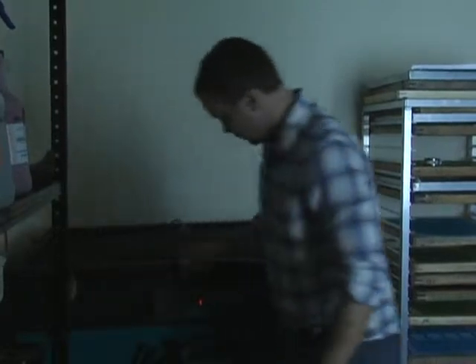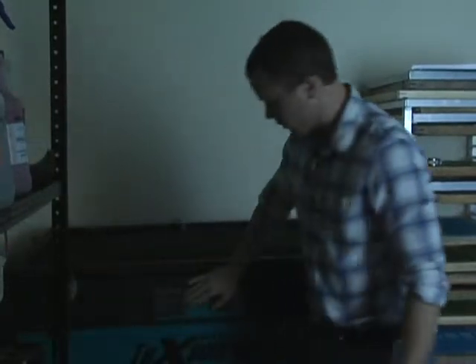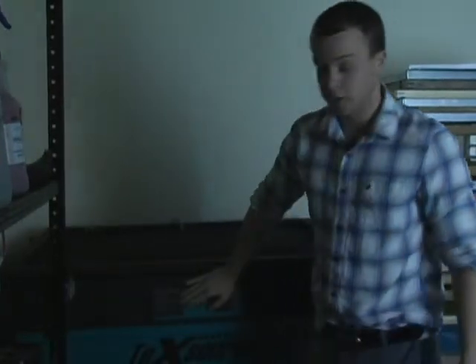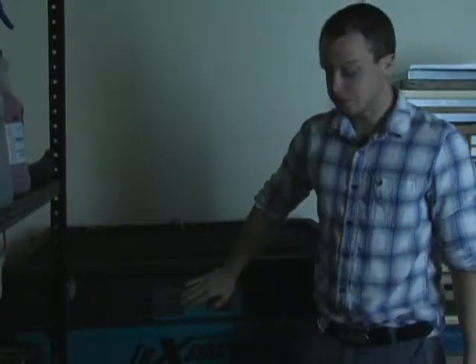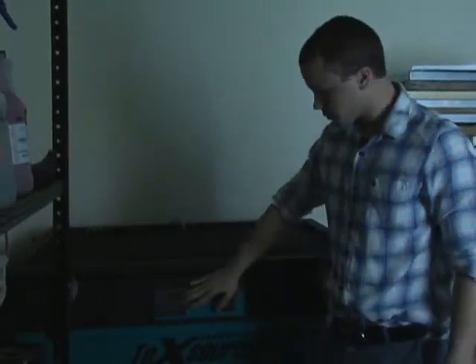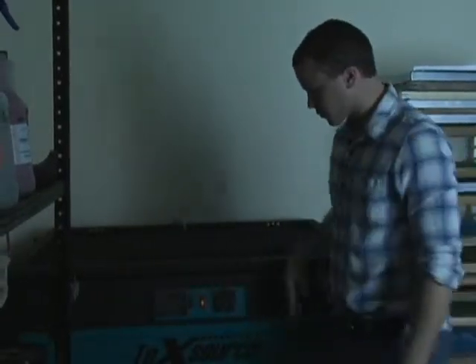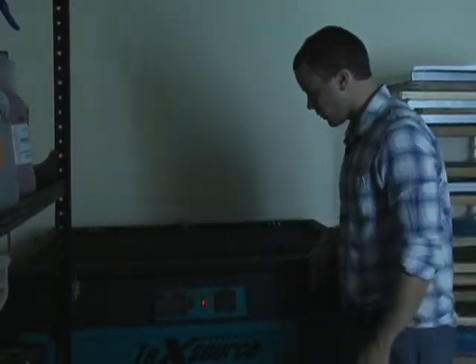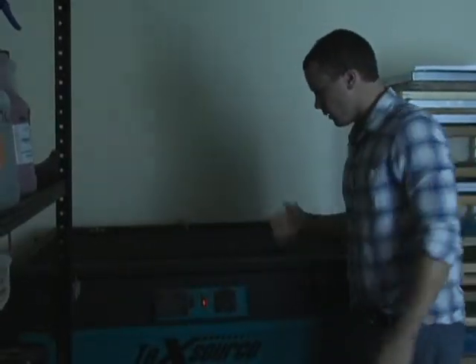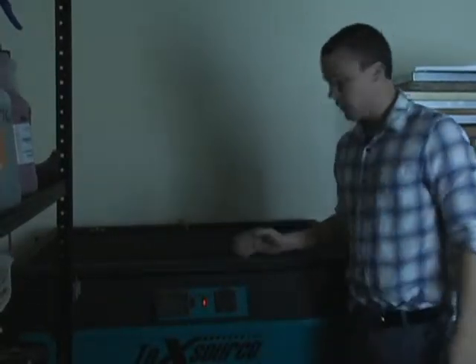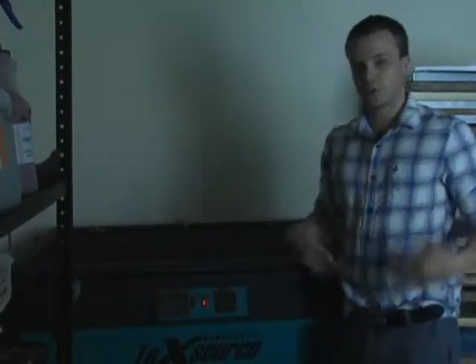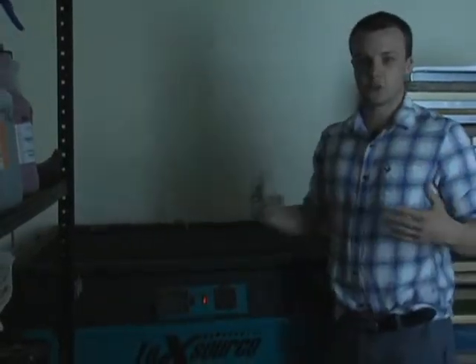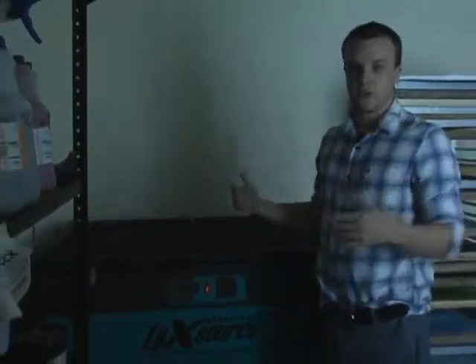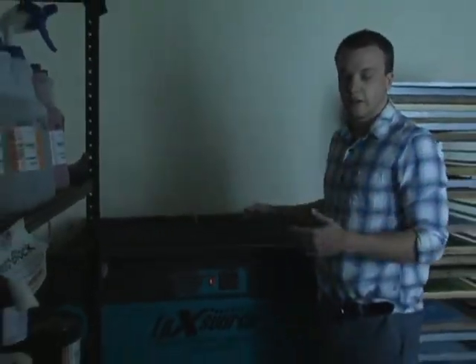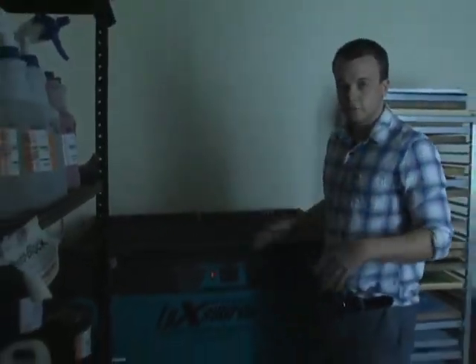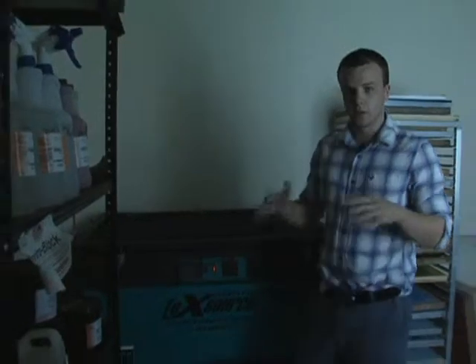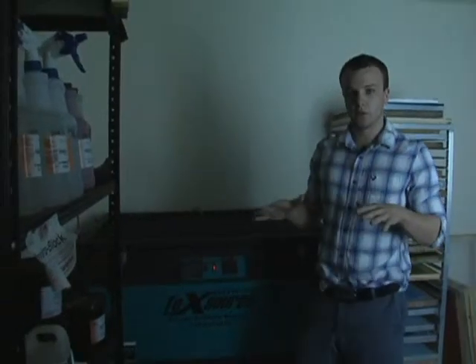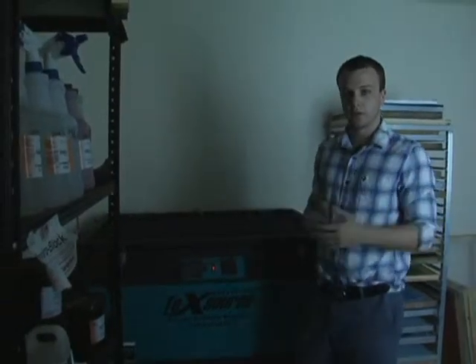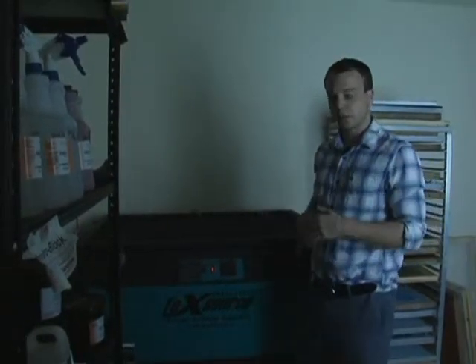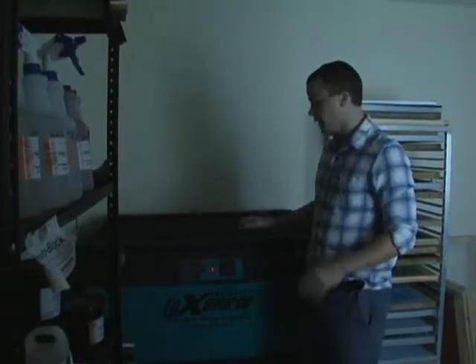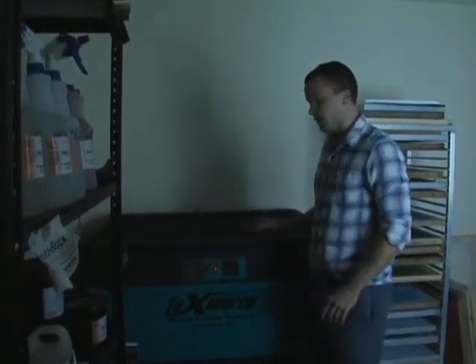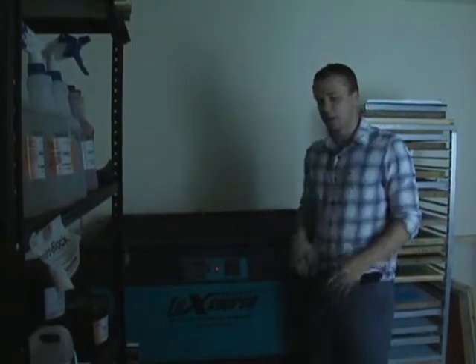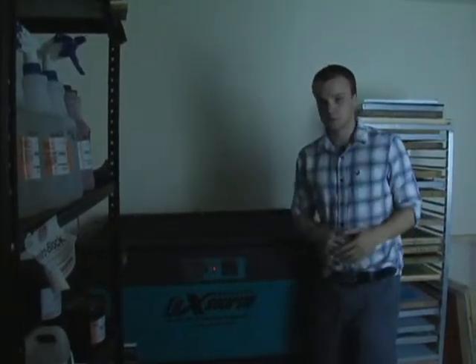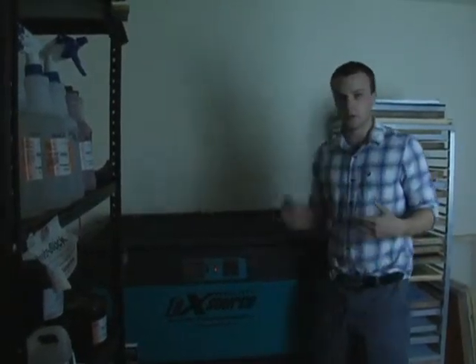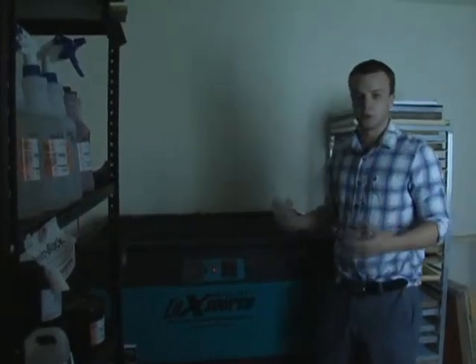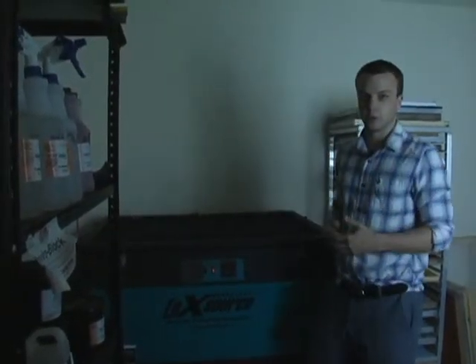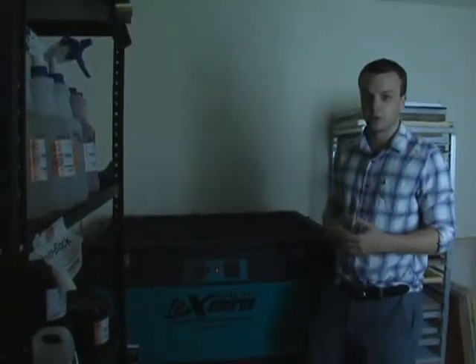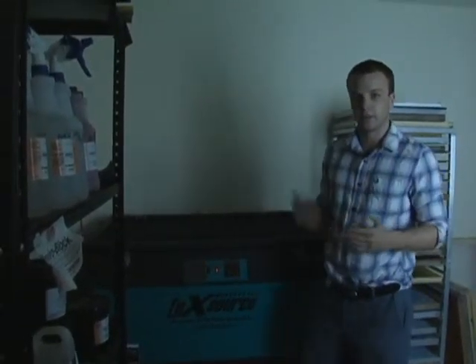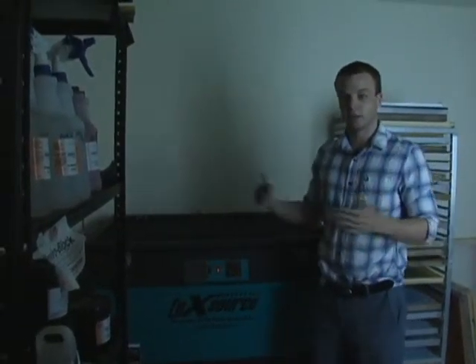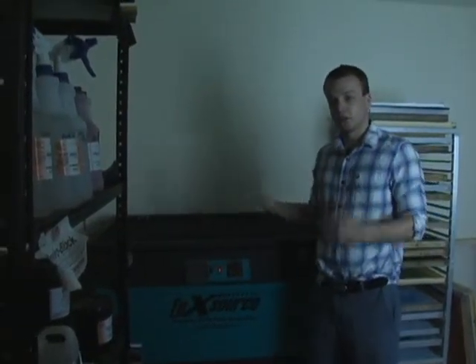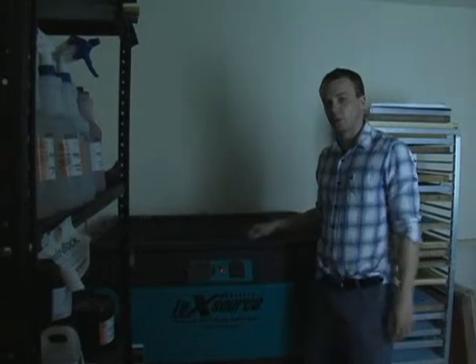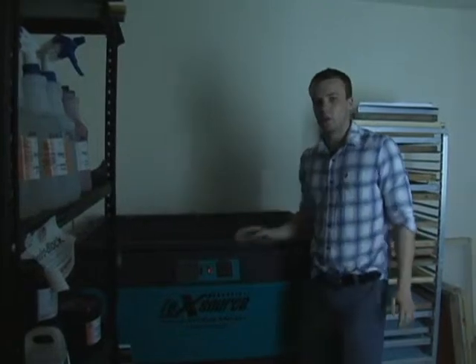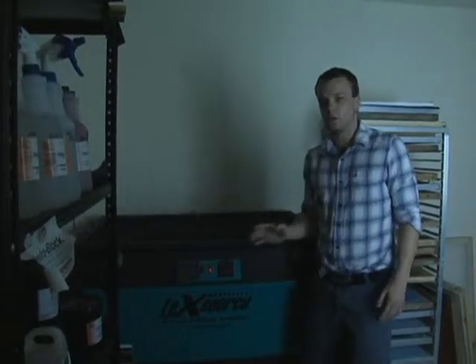Then you get your vacuum. The vacuum's going to suction all the air out and hold that screen clean against the glass, so that when you do turn your light on, you get a good exposure on the artwork.